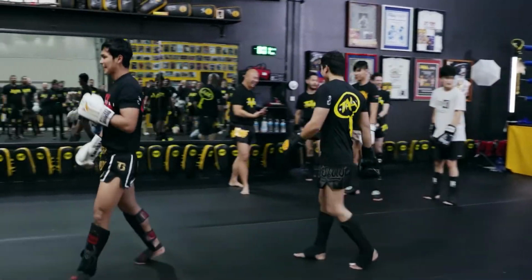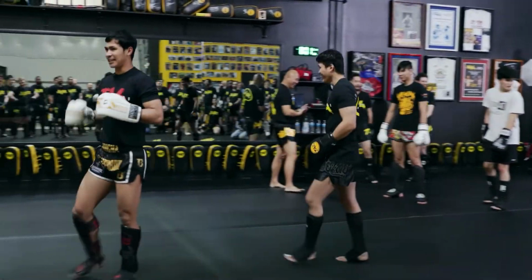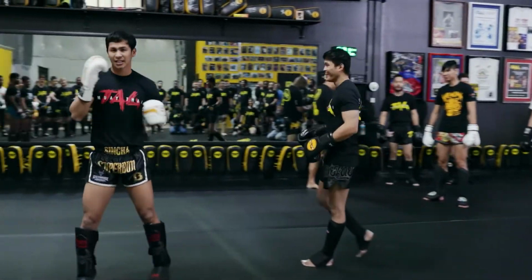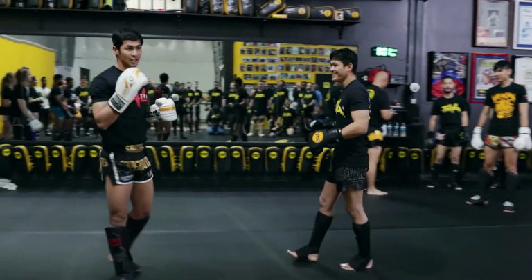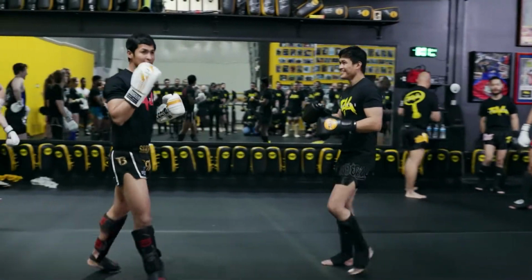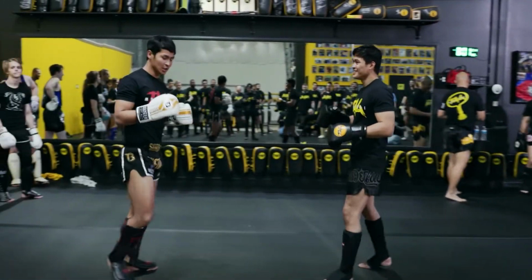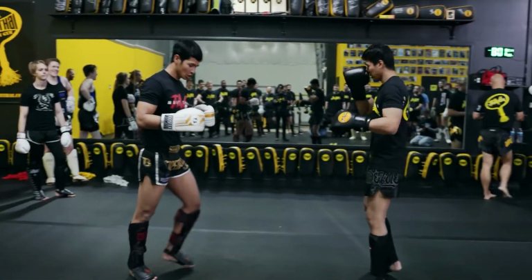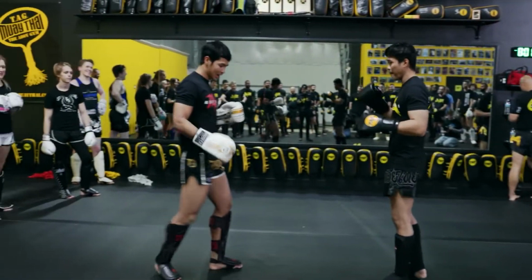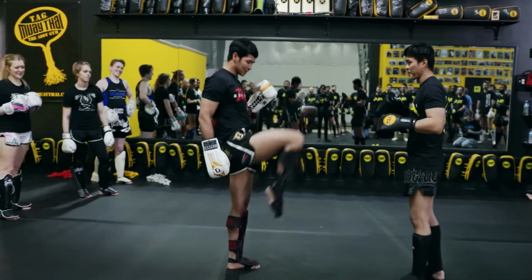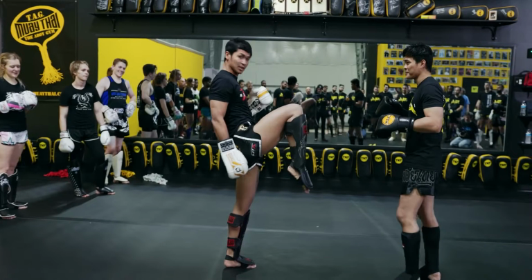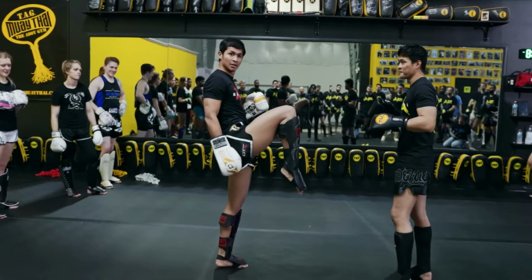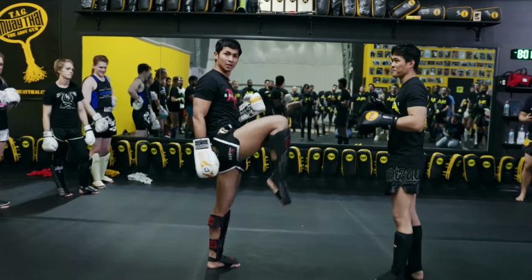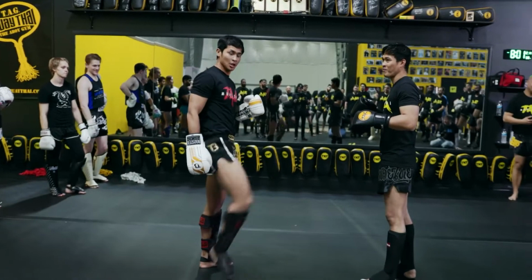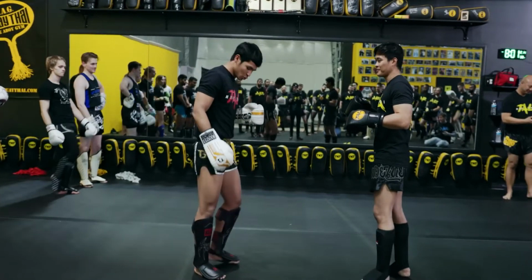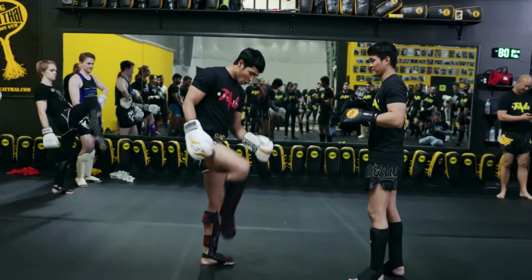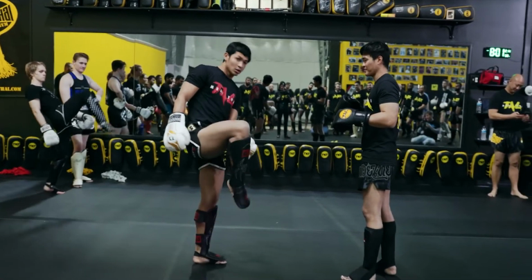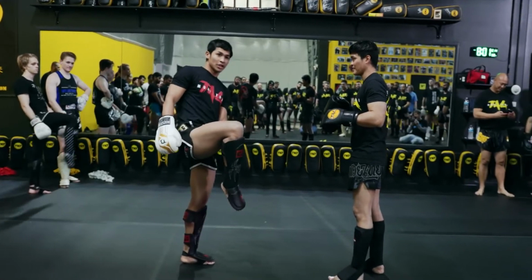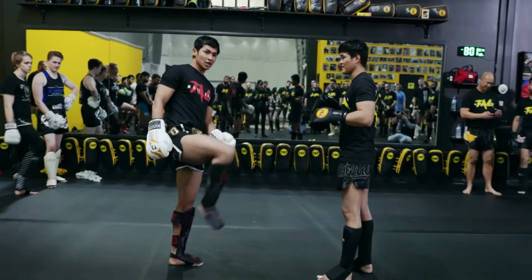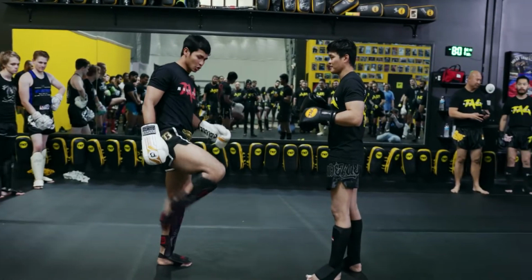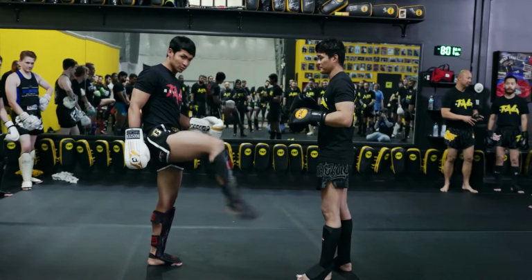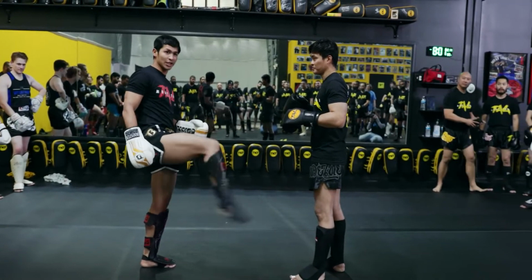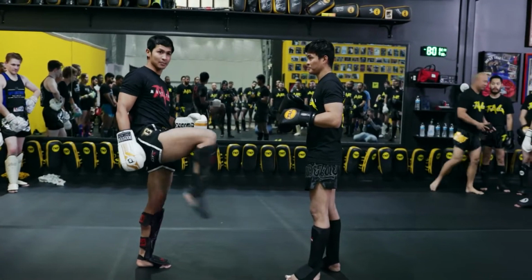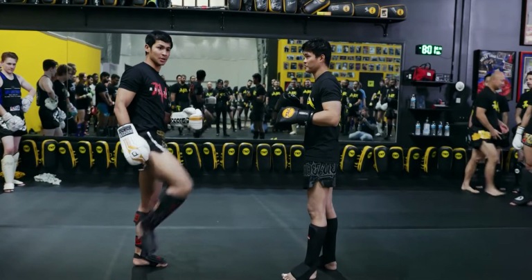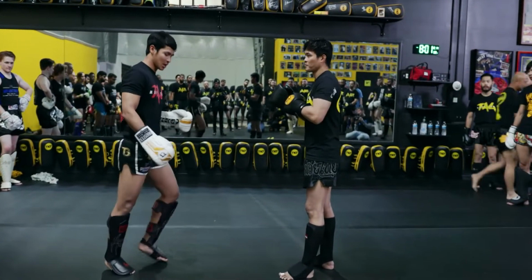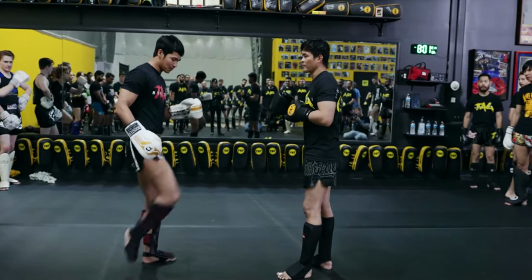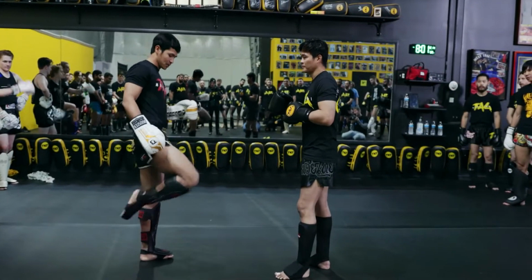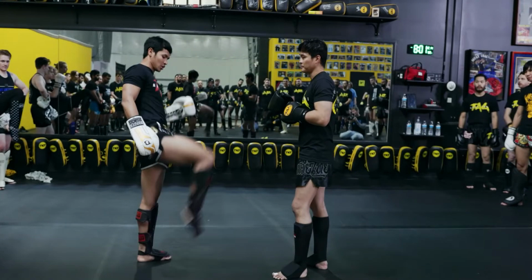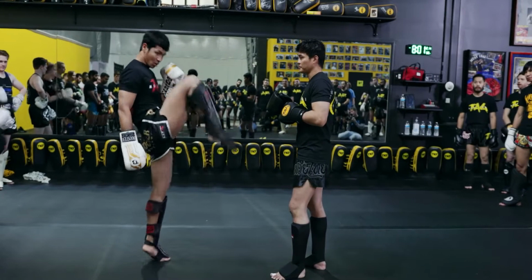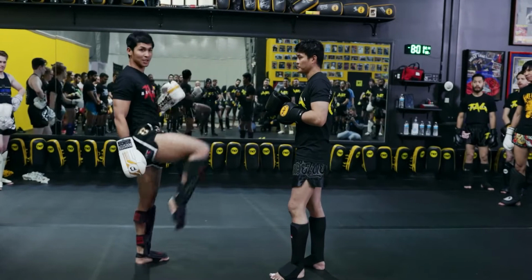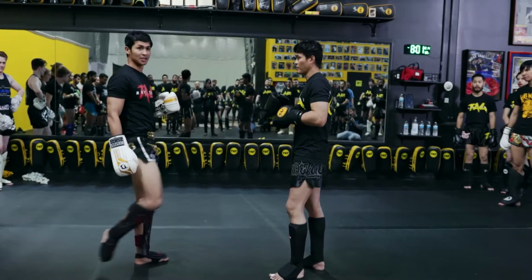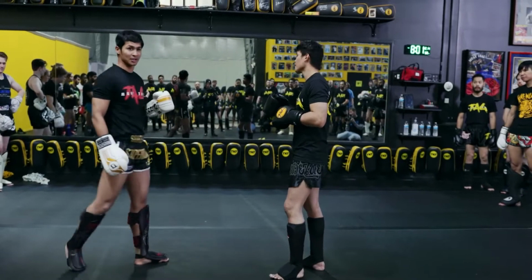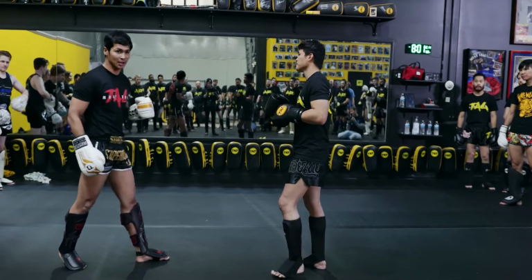And then the knee gonna come up like this — you lock, lock the knee. See the feet up, and then go up like this. All right.